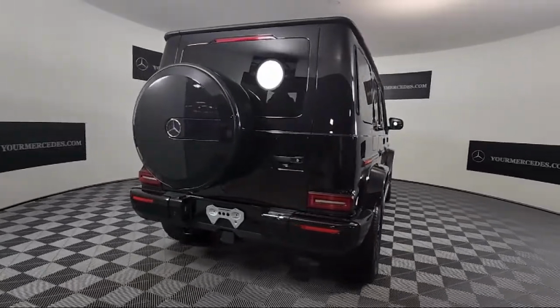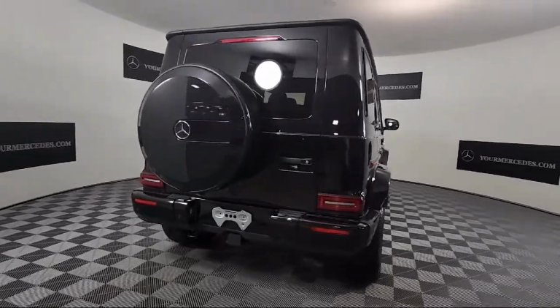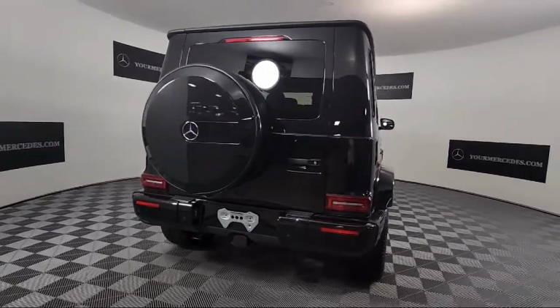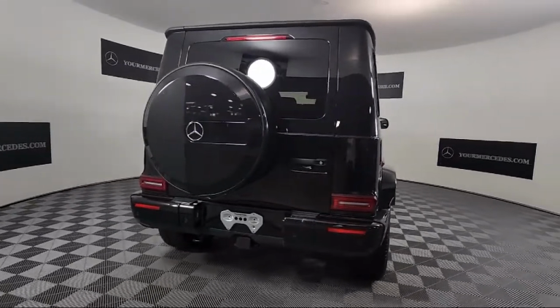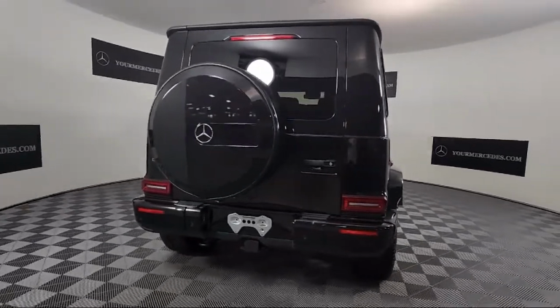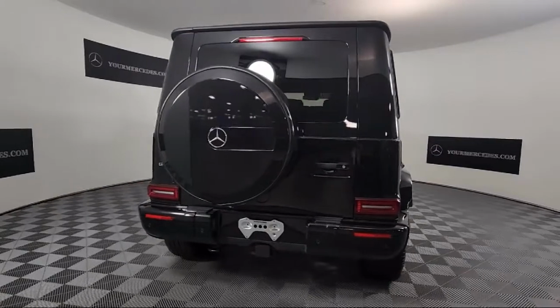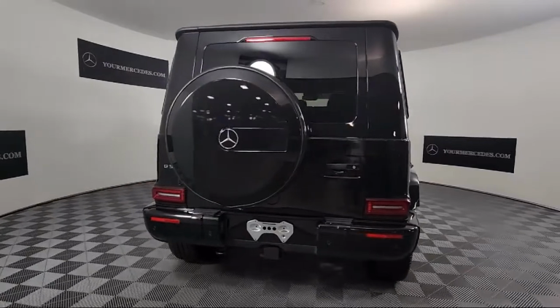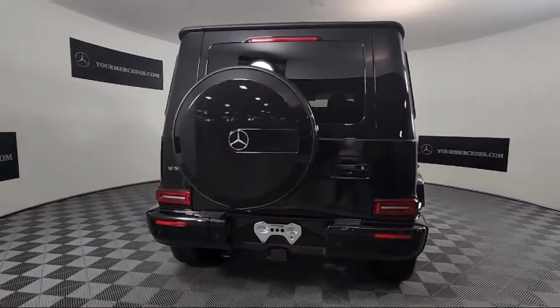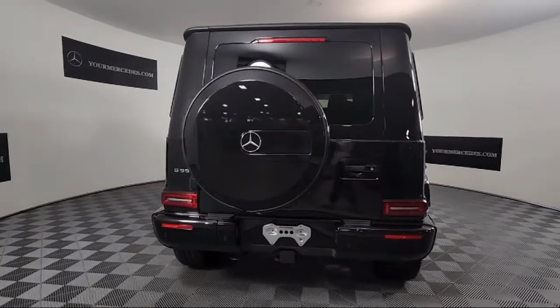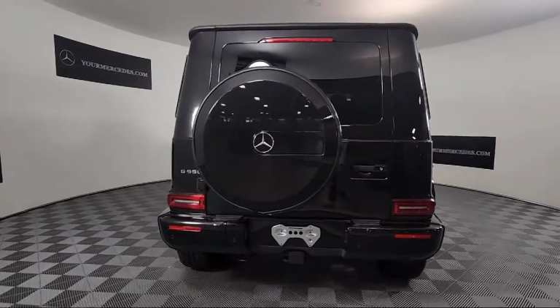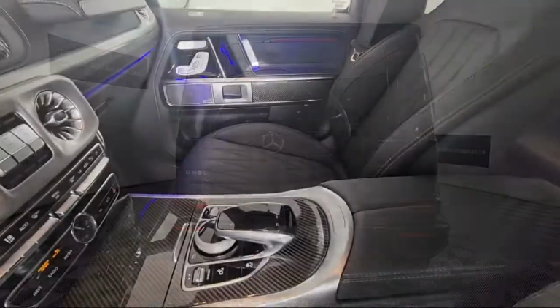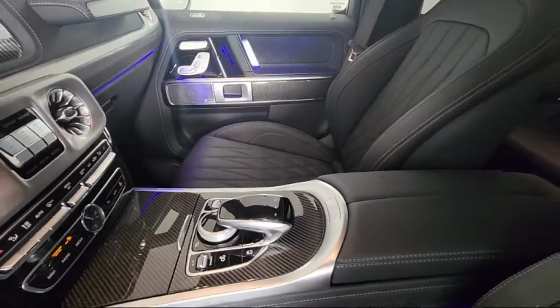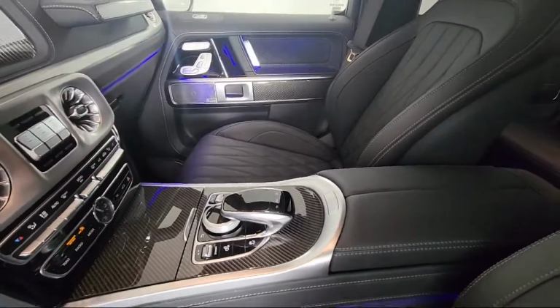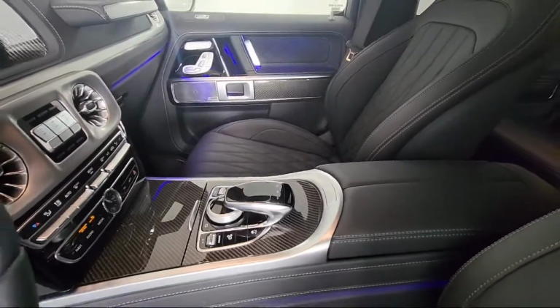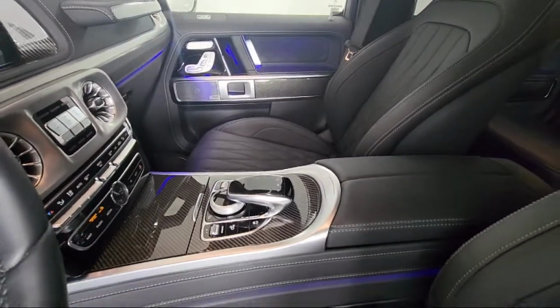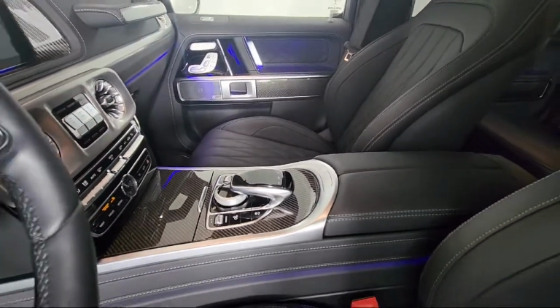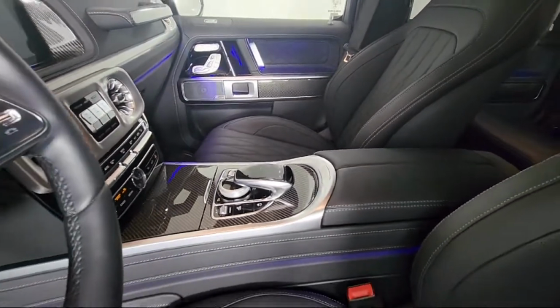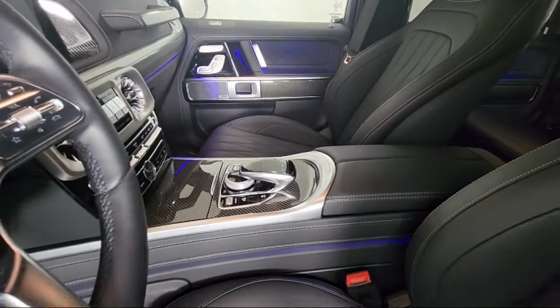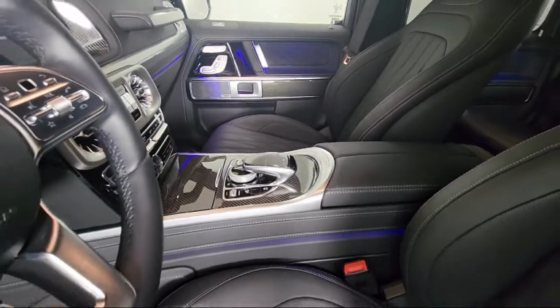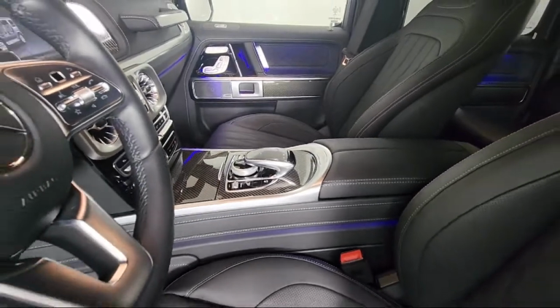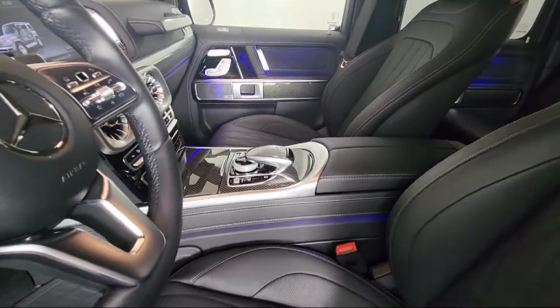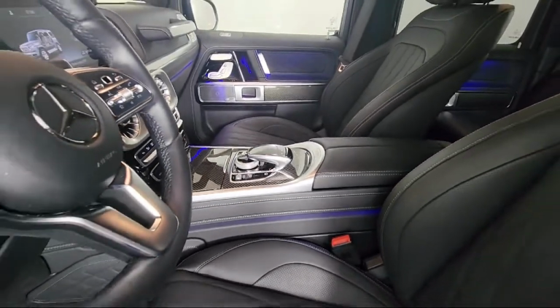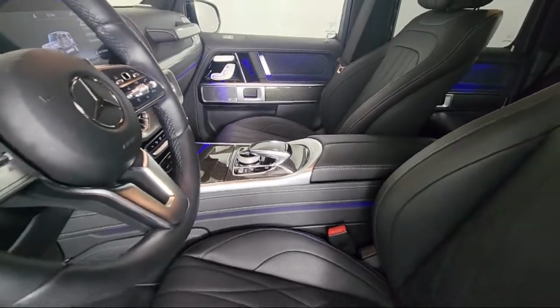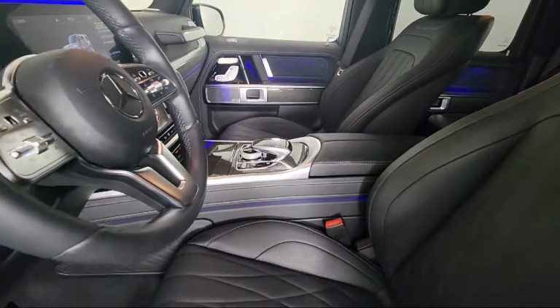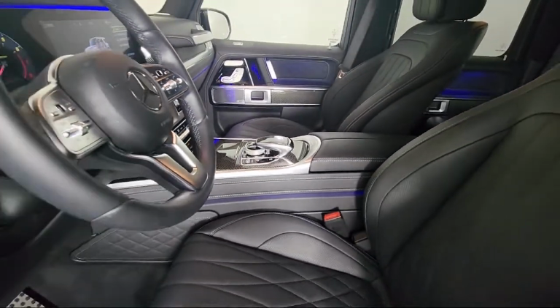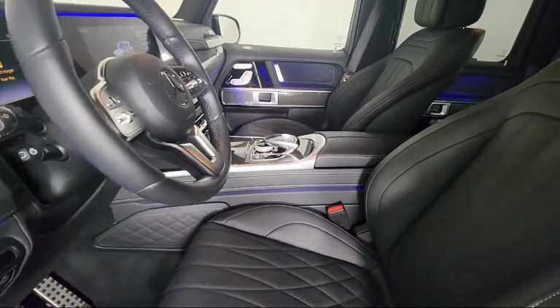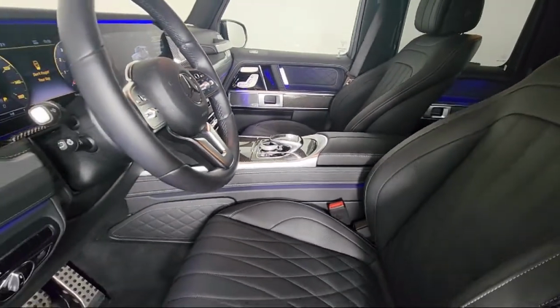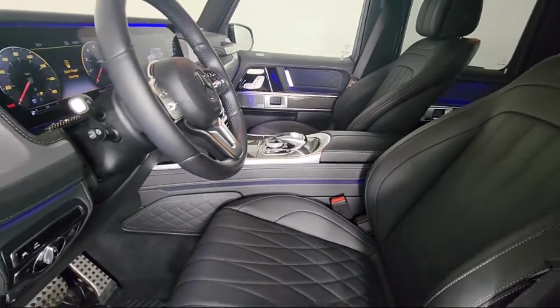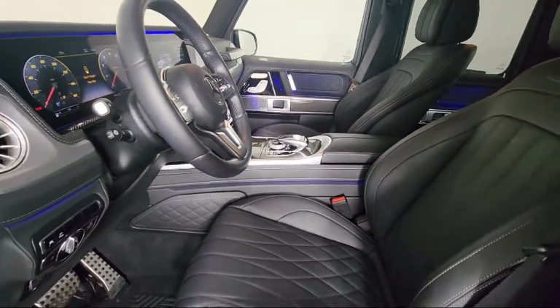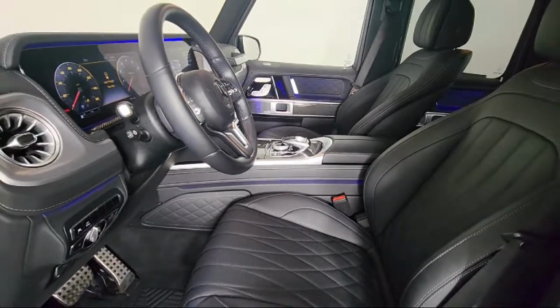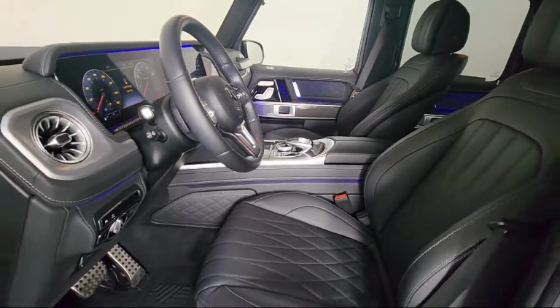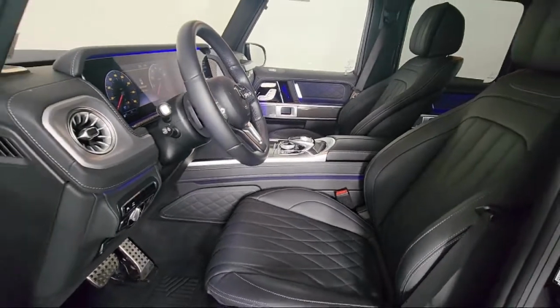This vehicle comes equipped with Navigation, Heated Rear Seats, Sirius XM Satellite Radio, Heated Door Mirrors, Apple CarPlay and Android Auto, Keyless Entry, Wood Dashboard Insert, and Auto High Beam Headlamp Control.